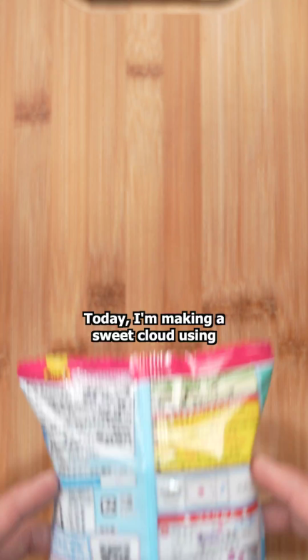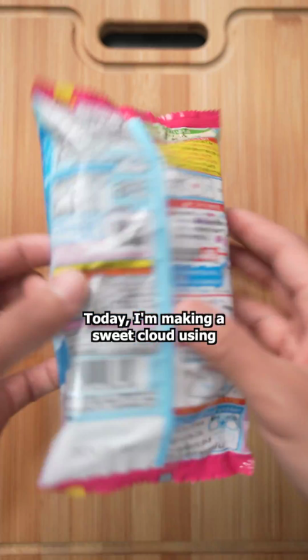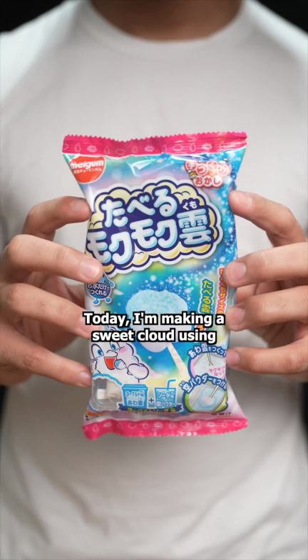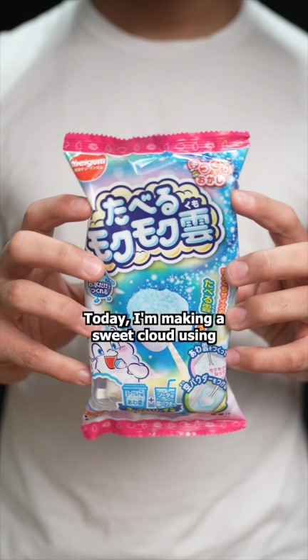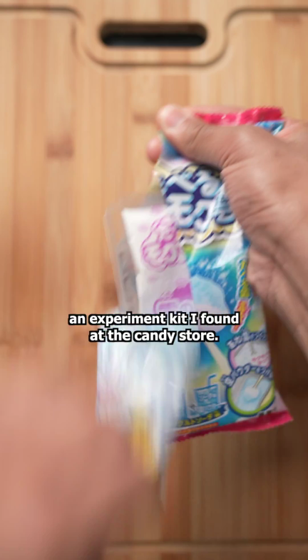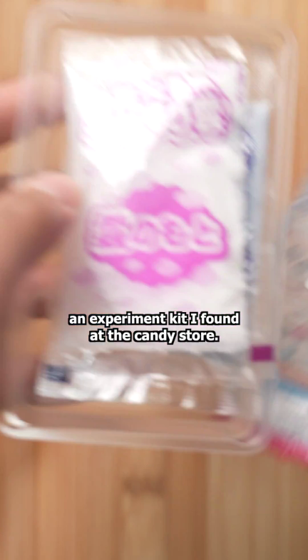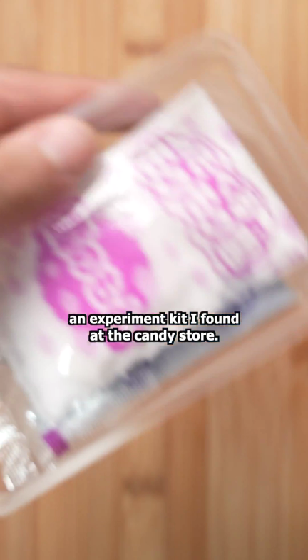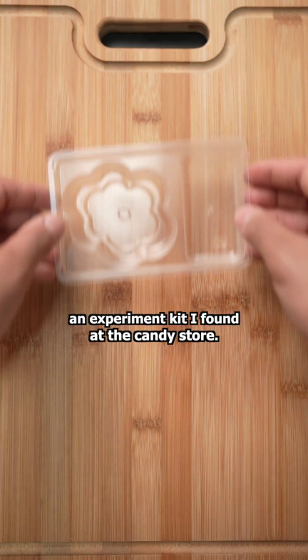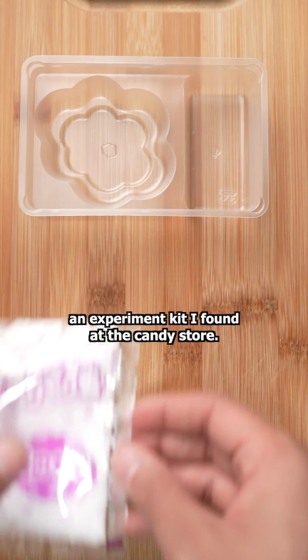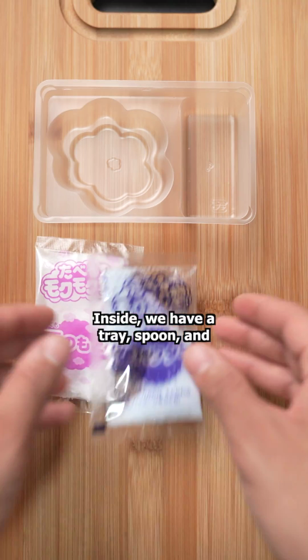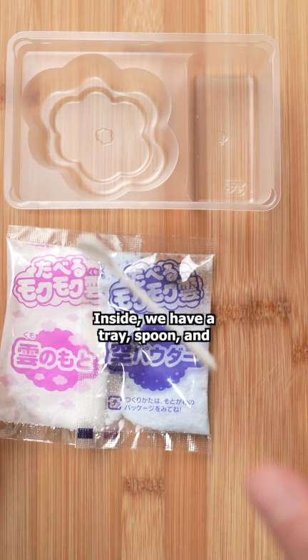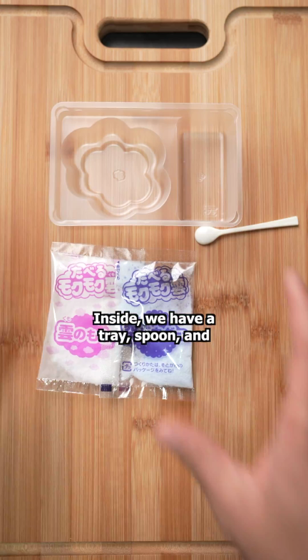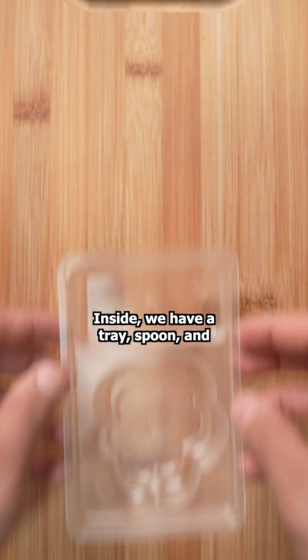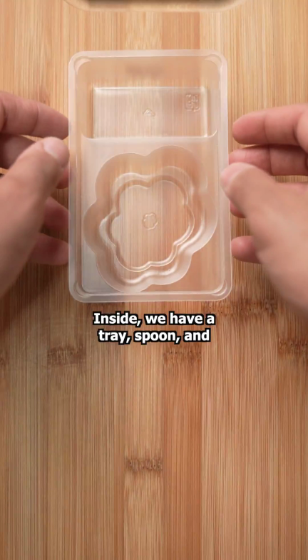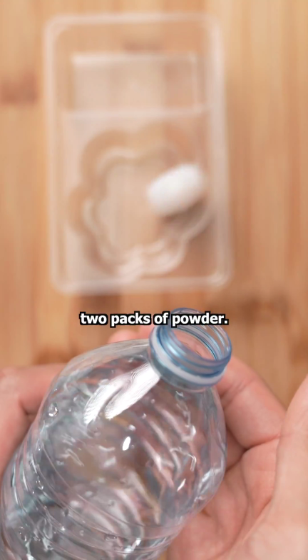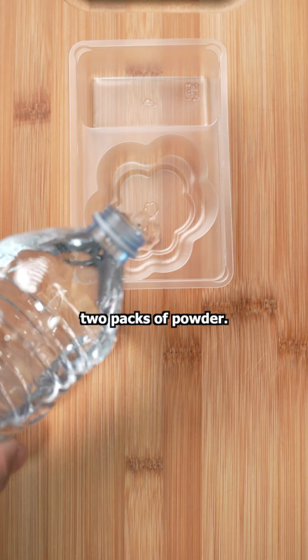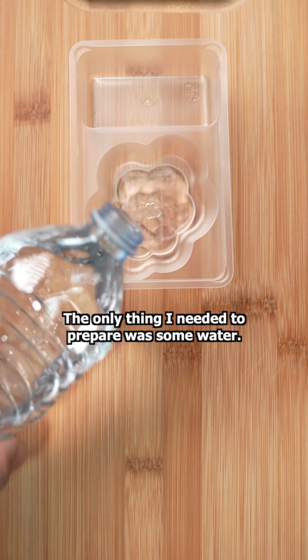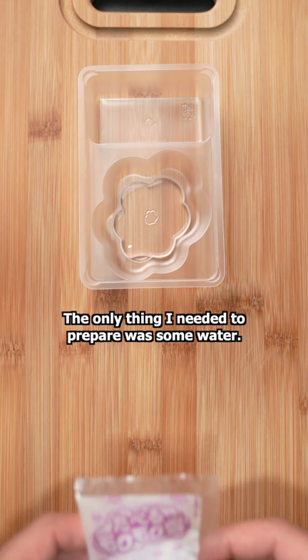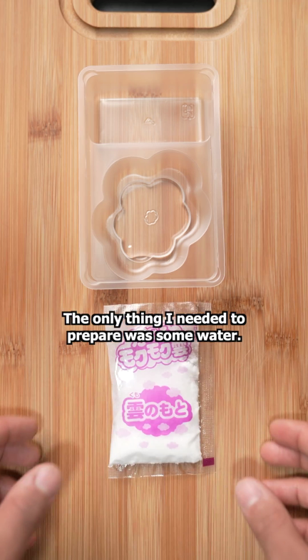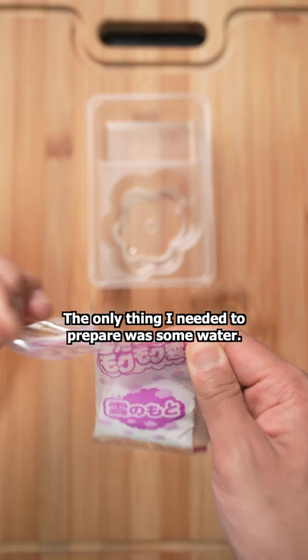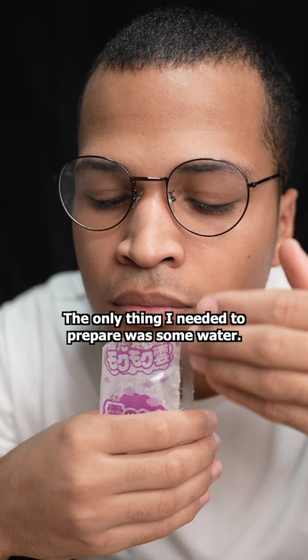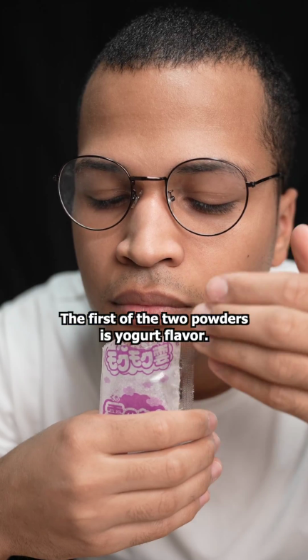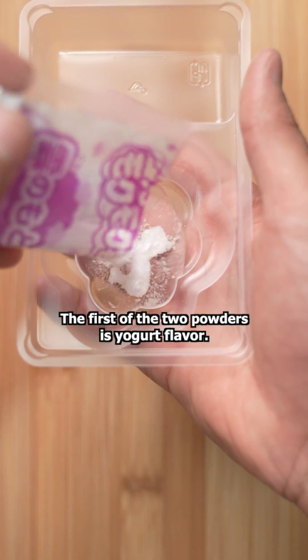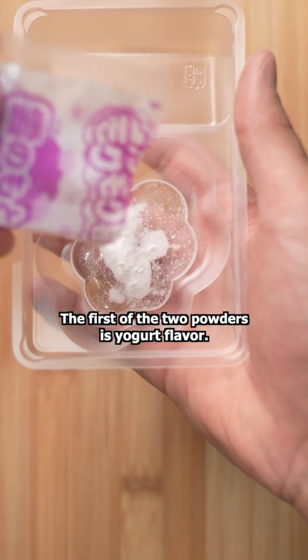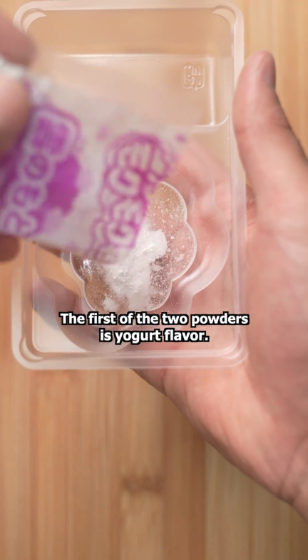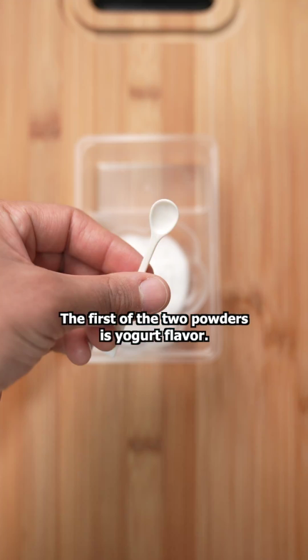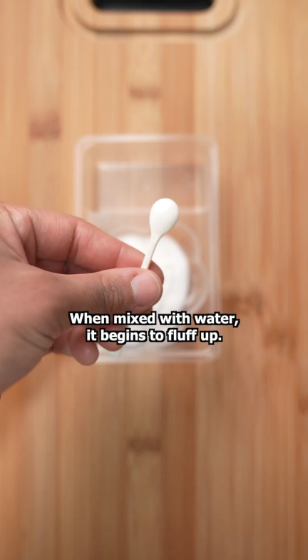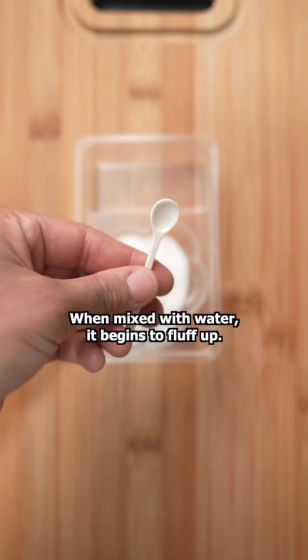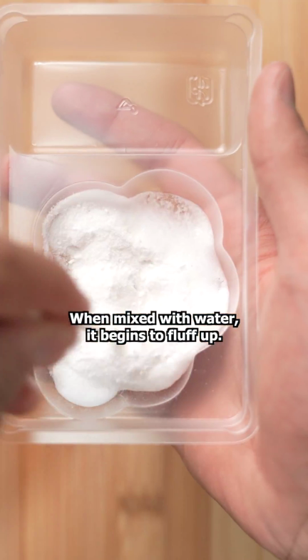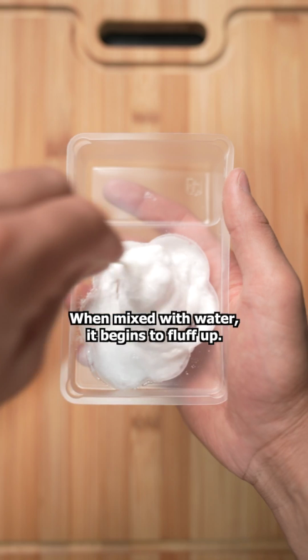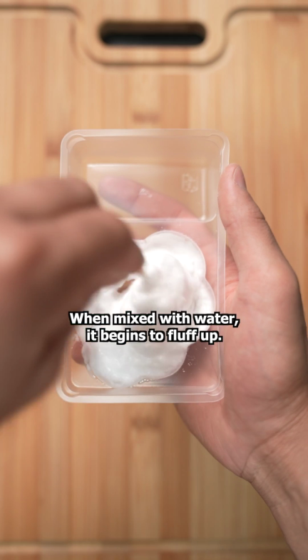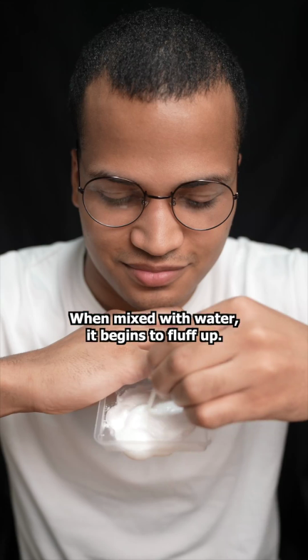Today, I'm making a sweet cloud using this experiment kit I found at the candy shop. Inside, we have a tray, spoon, and two packs of powder. The only thing I needed to prepare was some water. The first of the two powders is yogurt flavor. When mixed with water, it begins to fluff up.